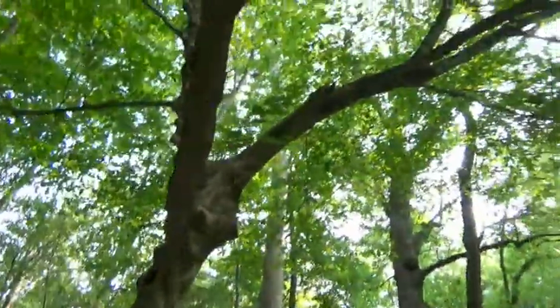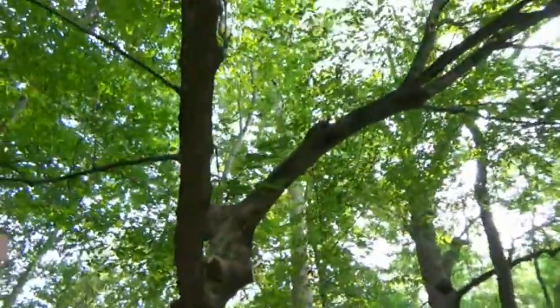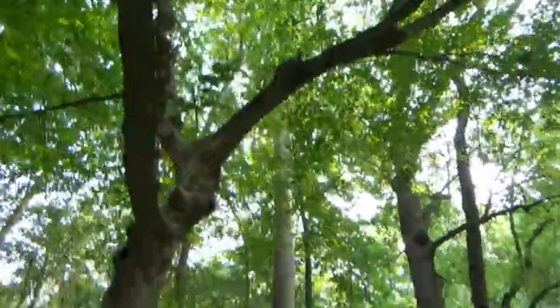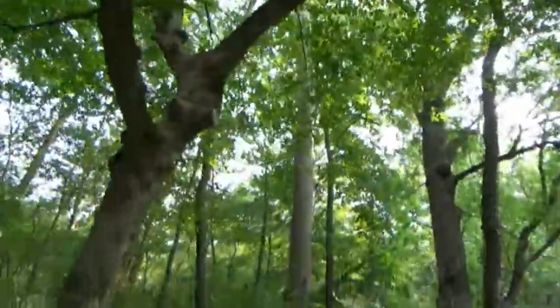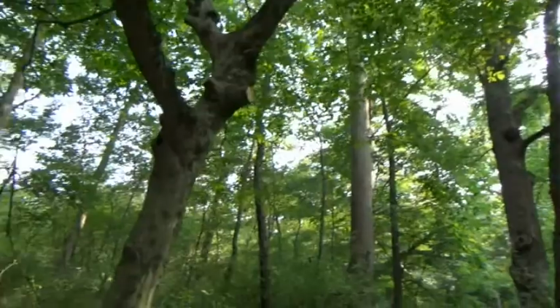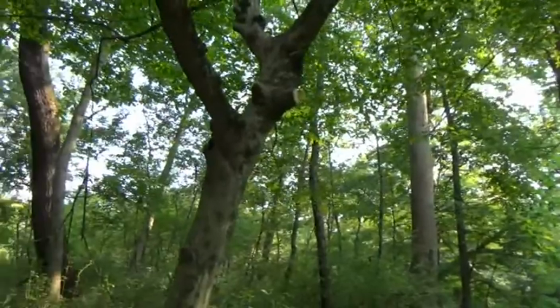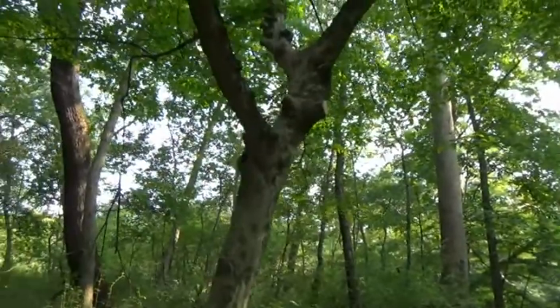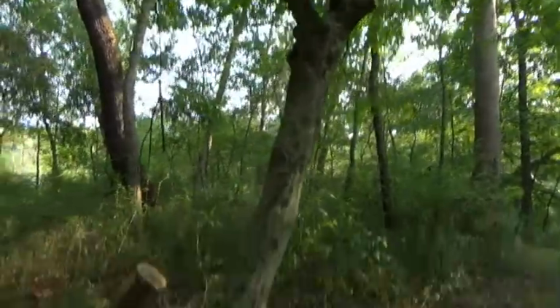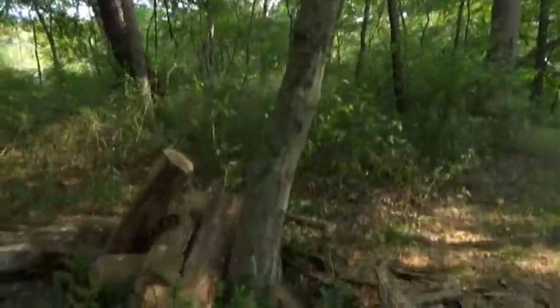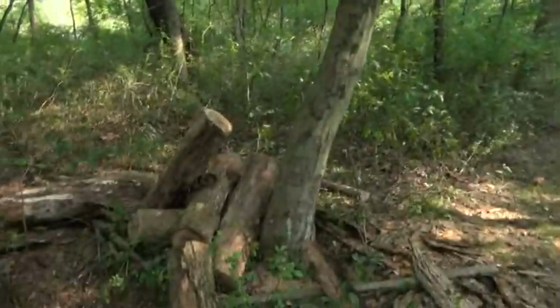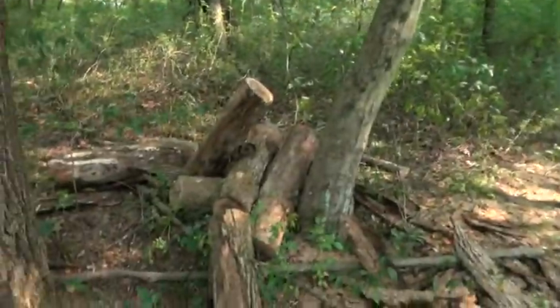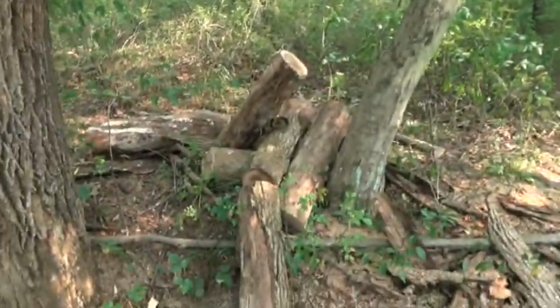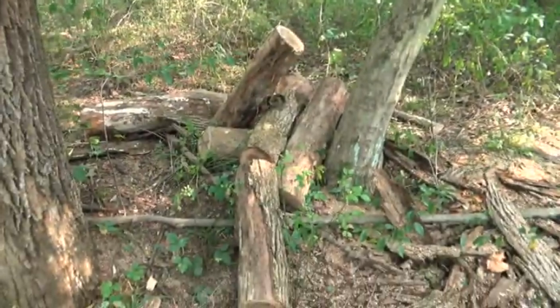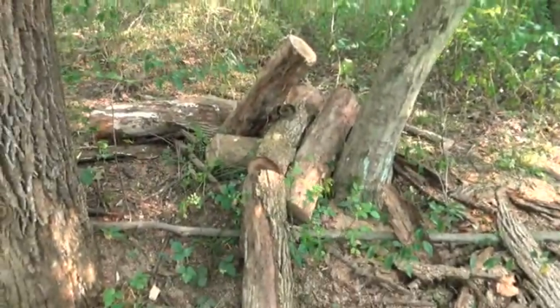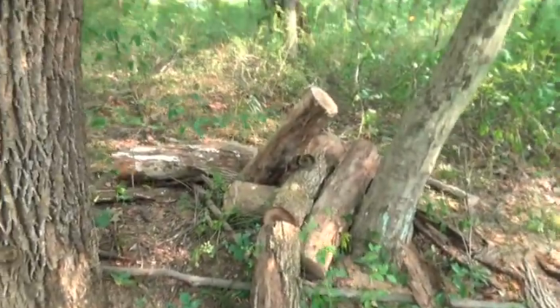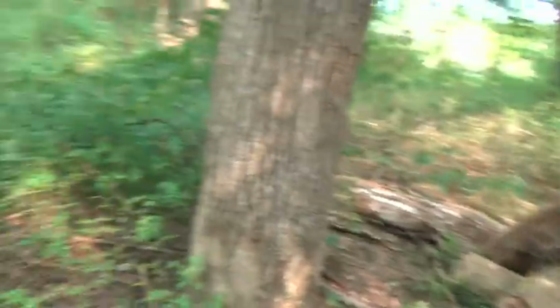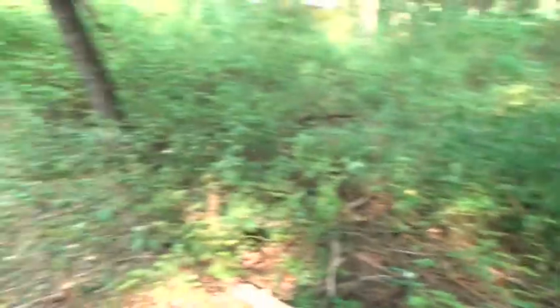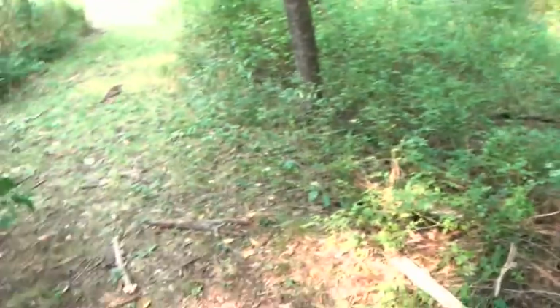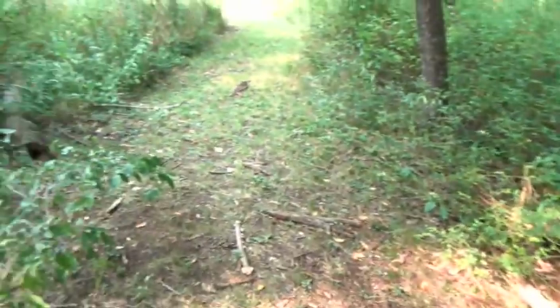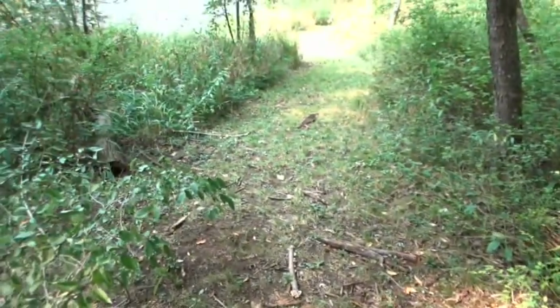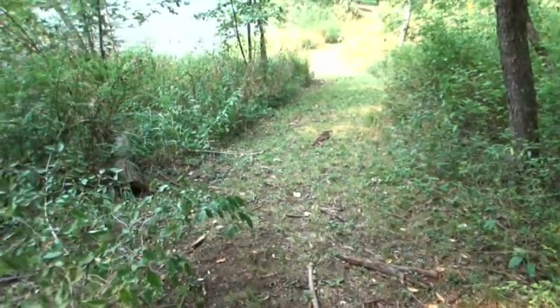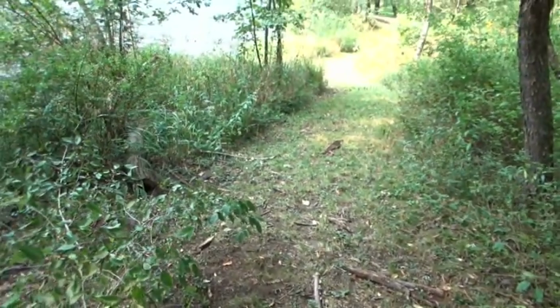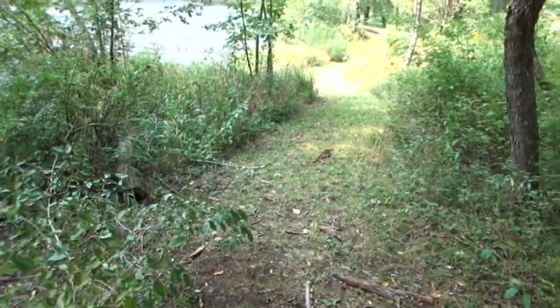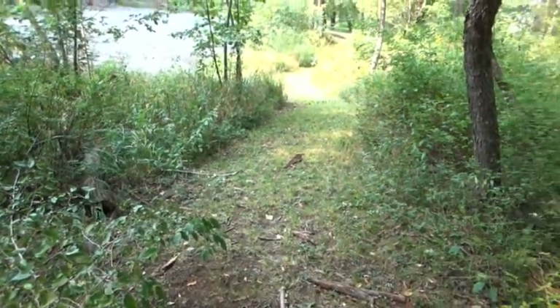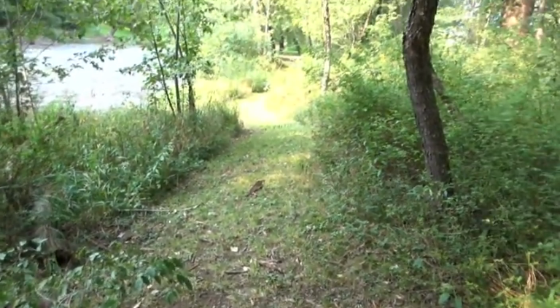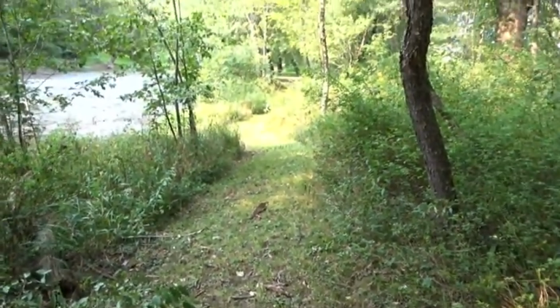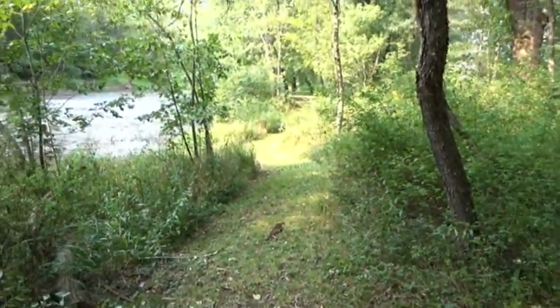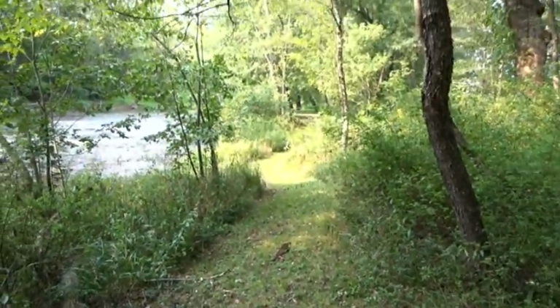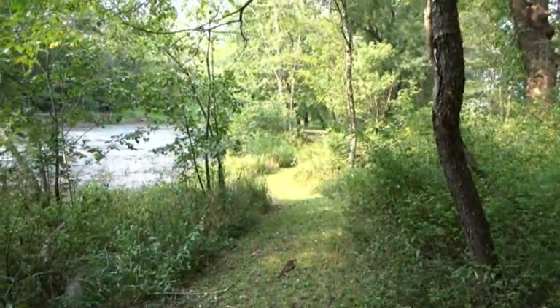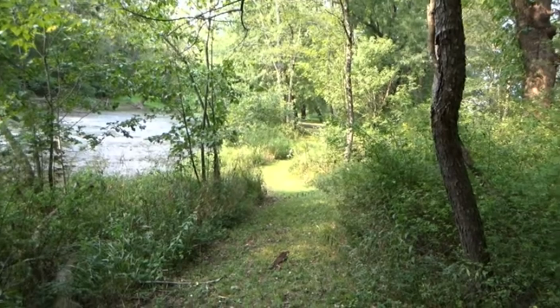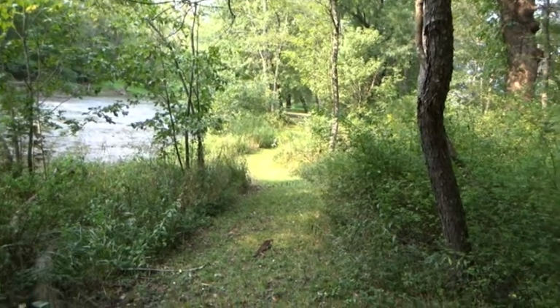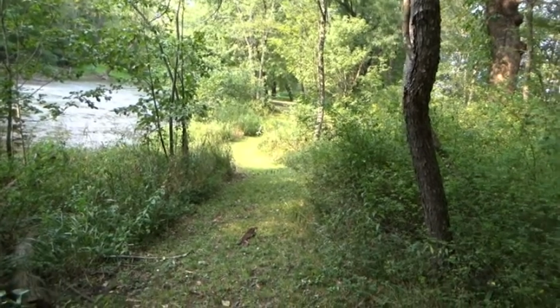That'll come down at some point. This was hung up in this tree — I messed around with that cleaning that up. So let's clean this up. I think I can get the golf cart in here to clean this out. Shouldn't be too much of a problem.